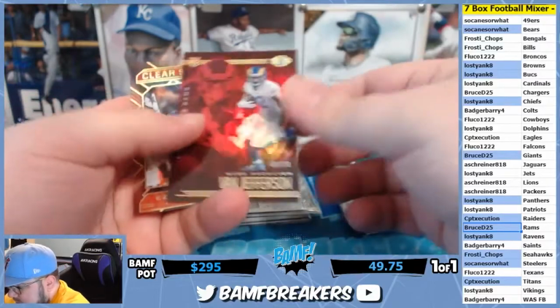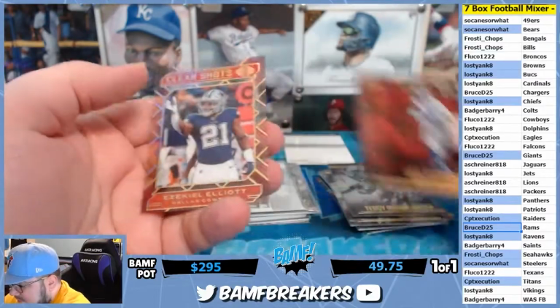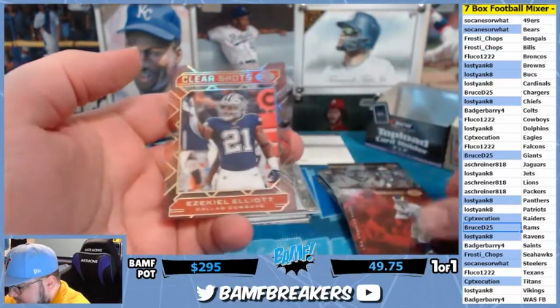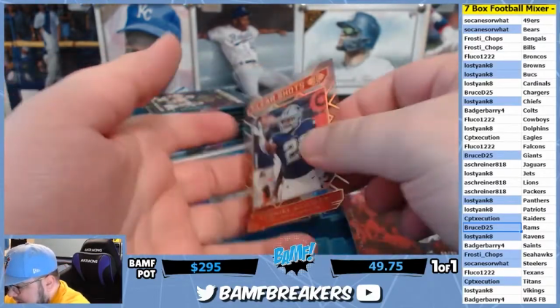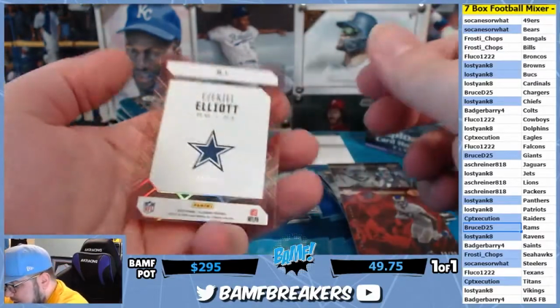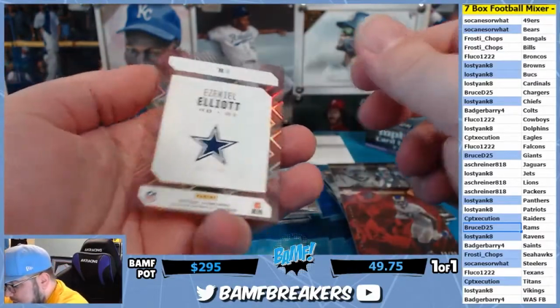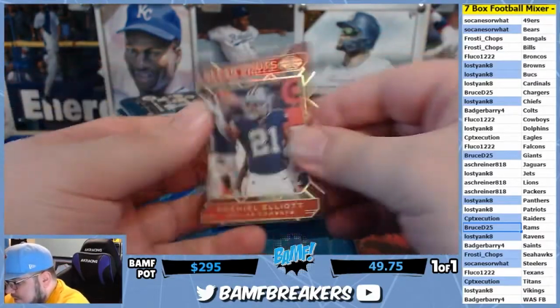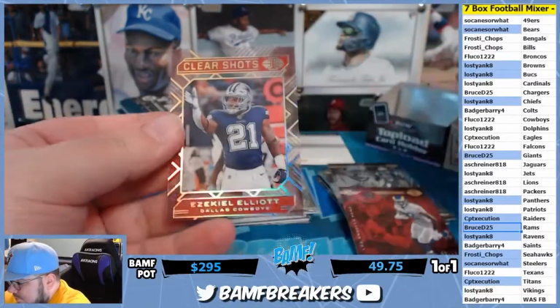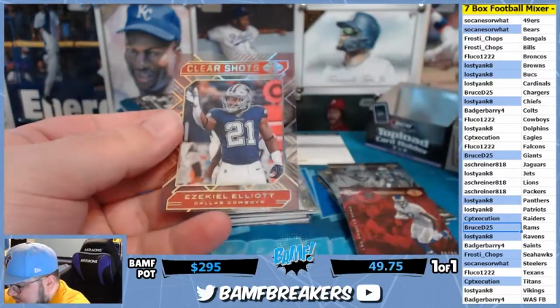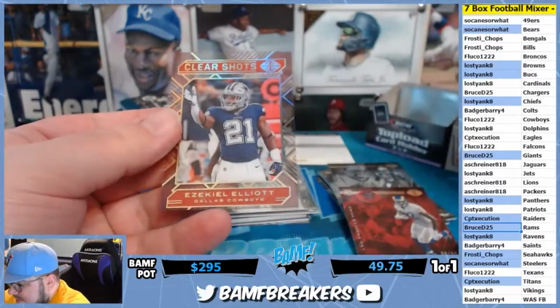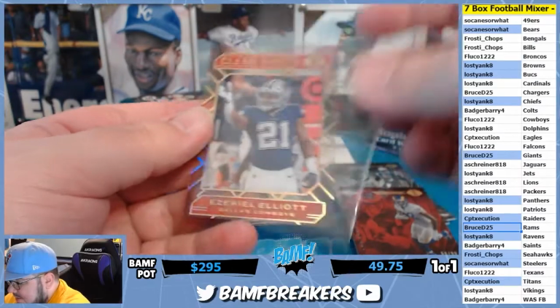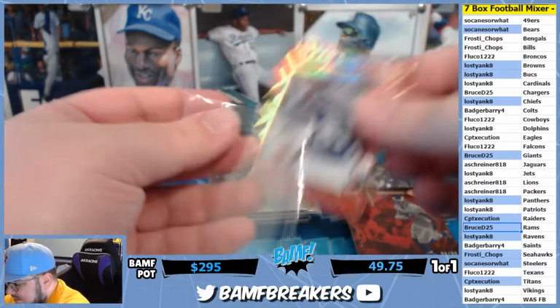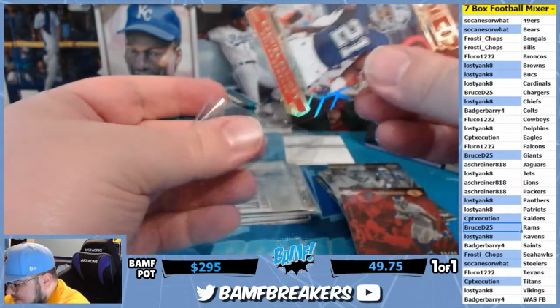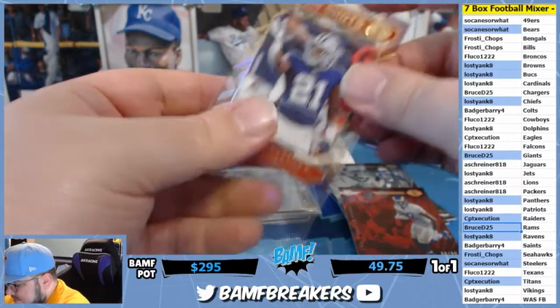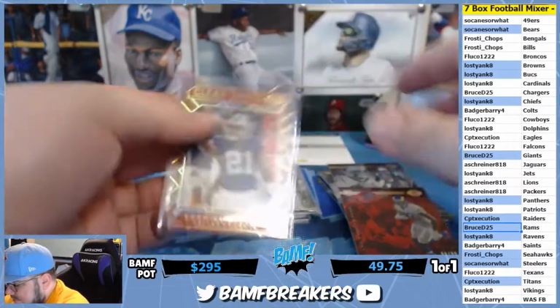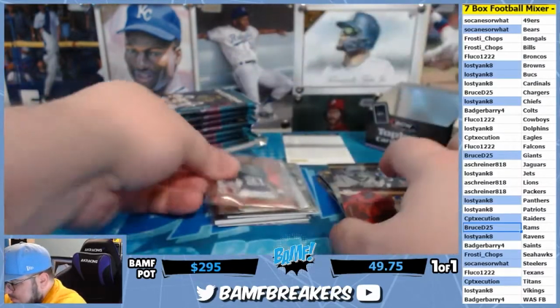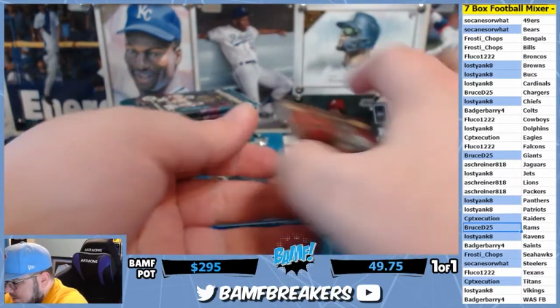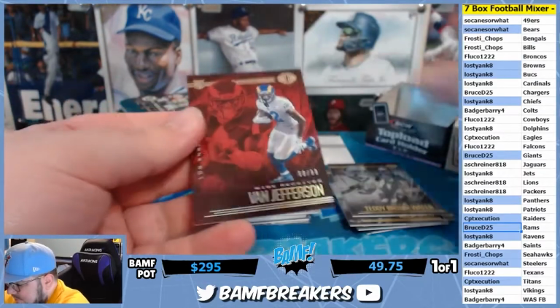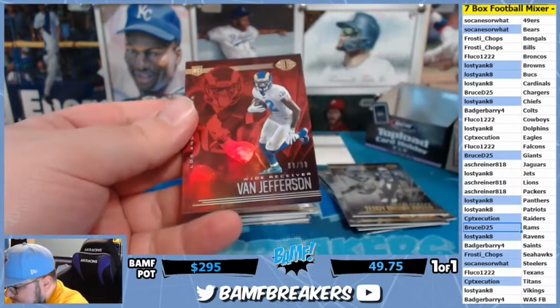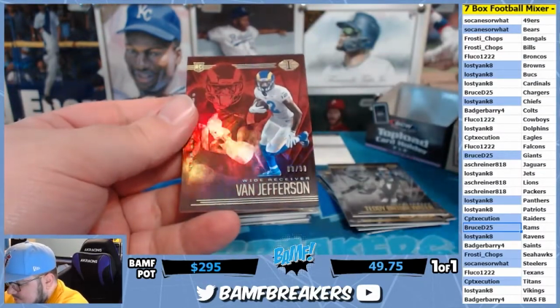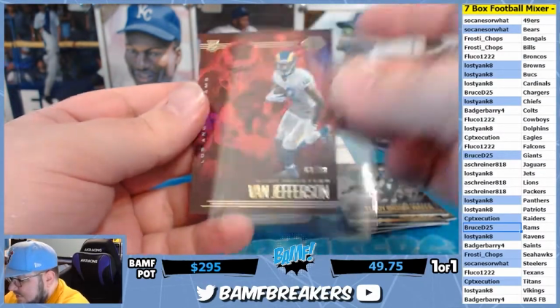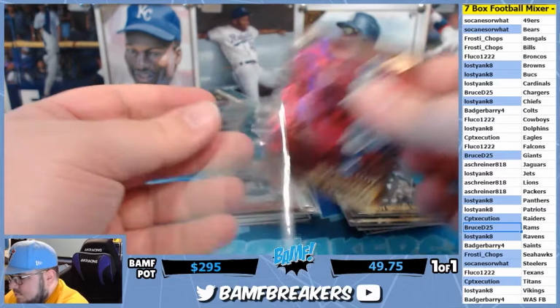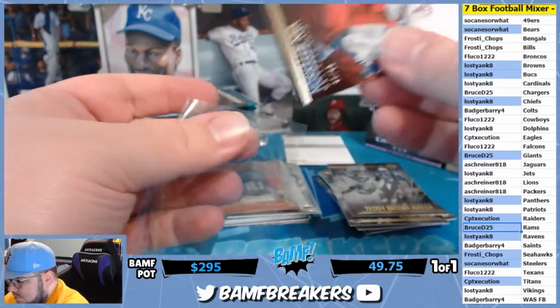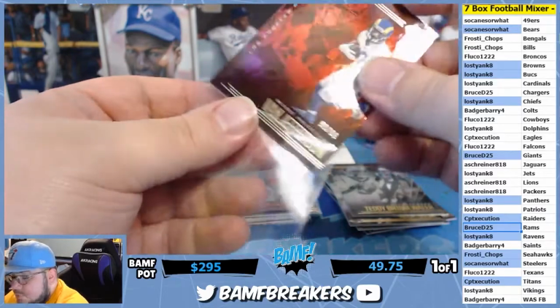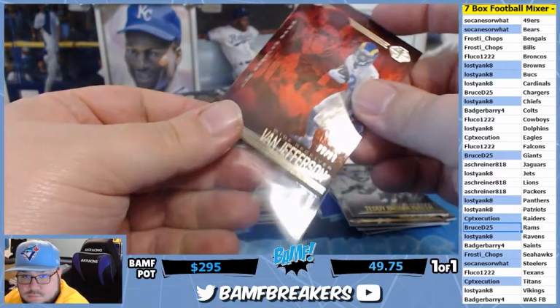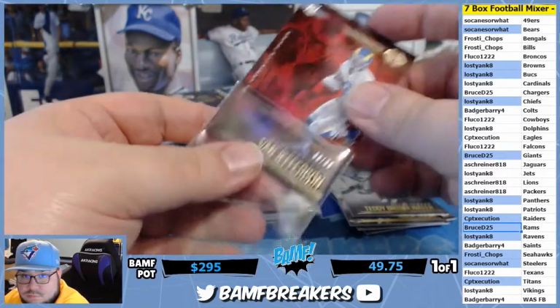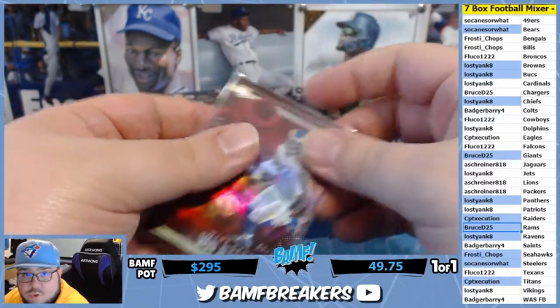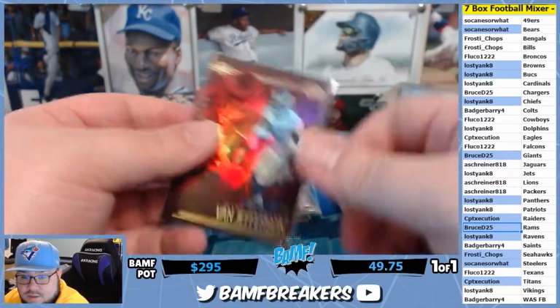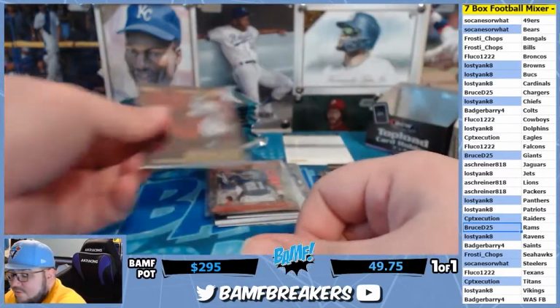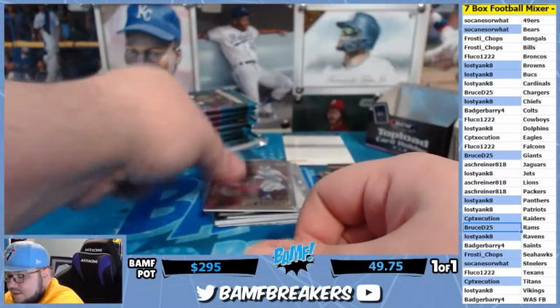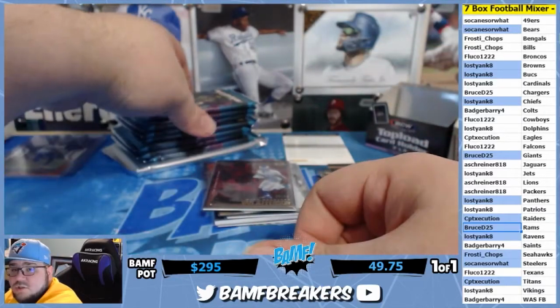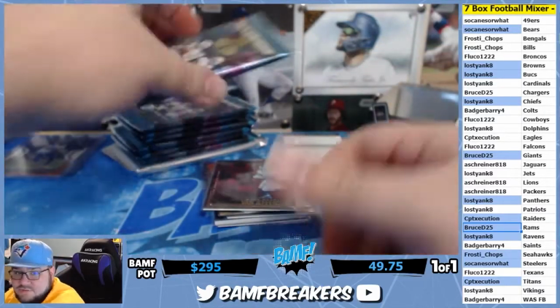Another Van and we got a red parallel to 149 — Zeke Elliott, Clear Shots. Red Van Jefferson.